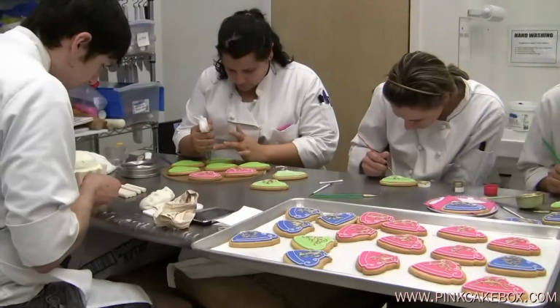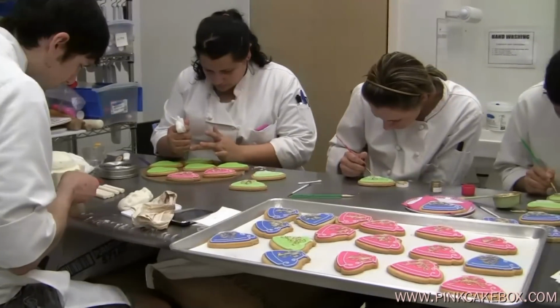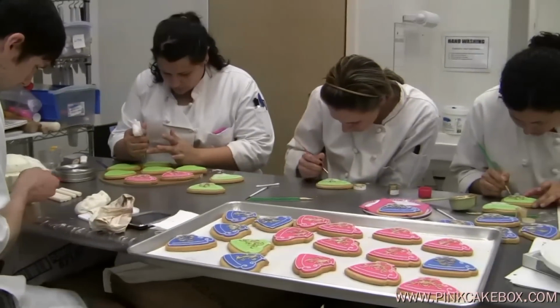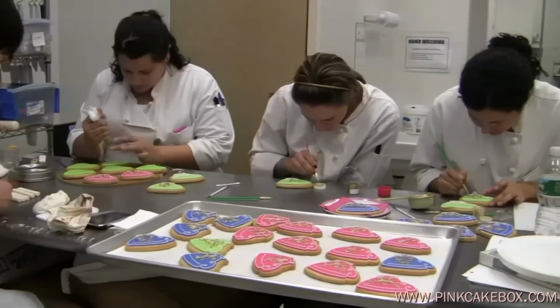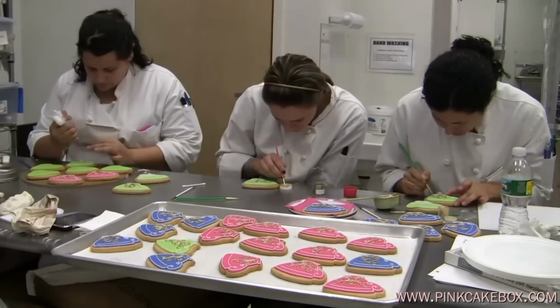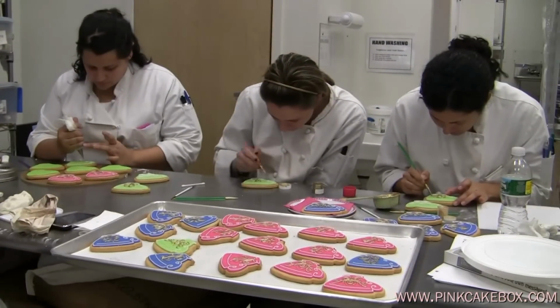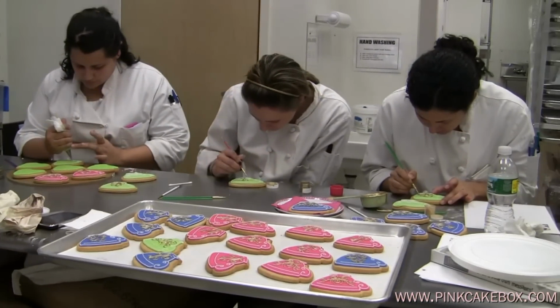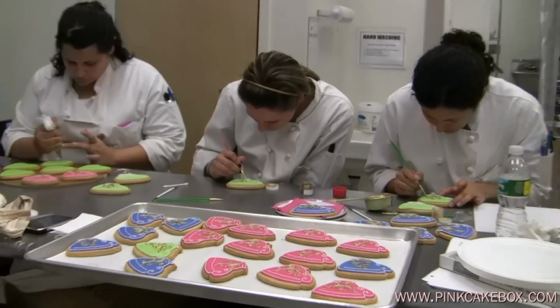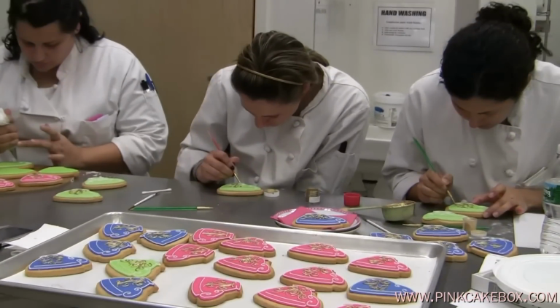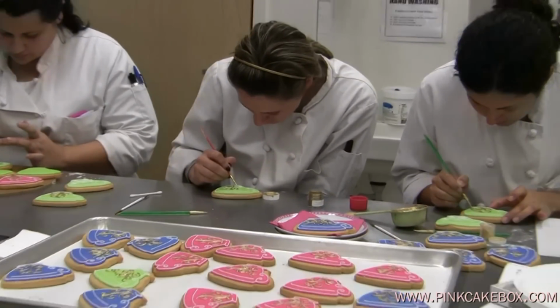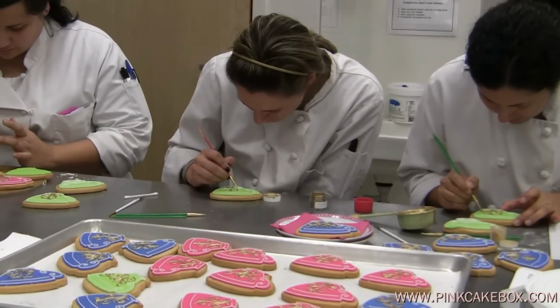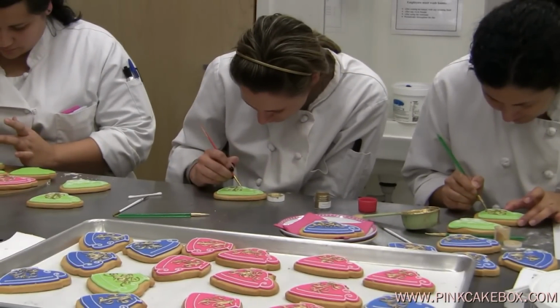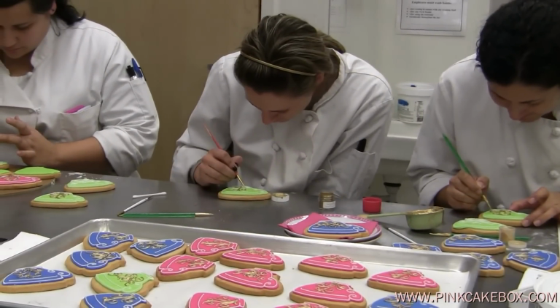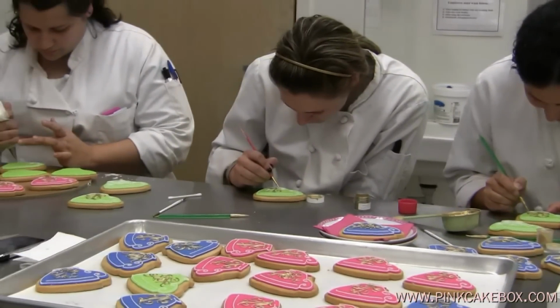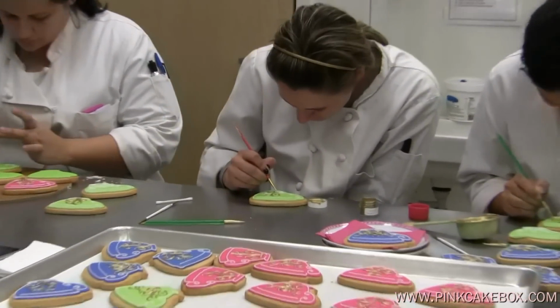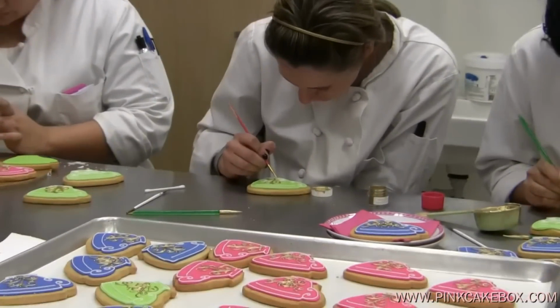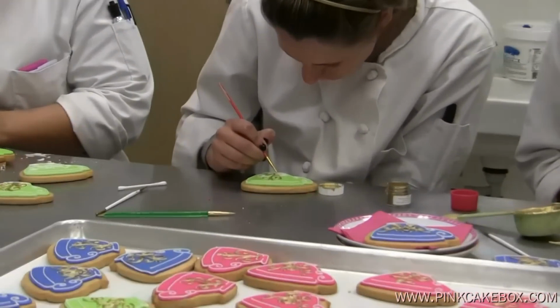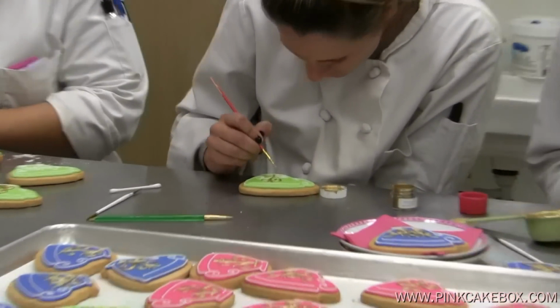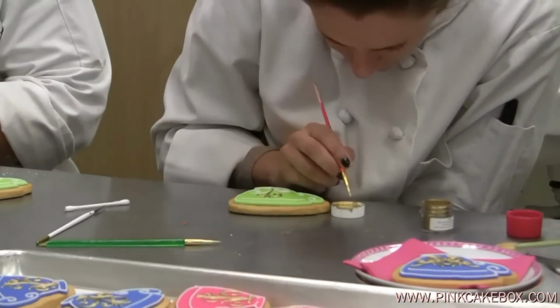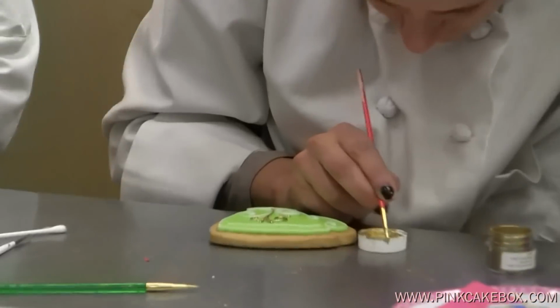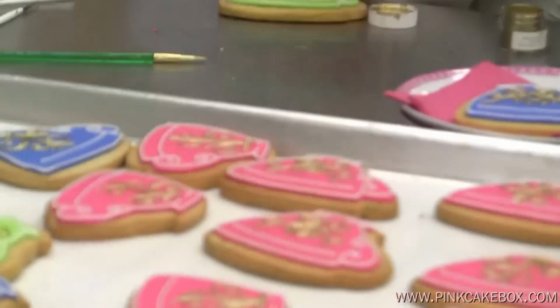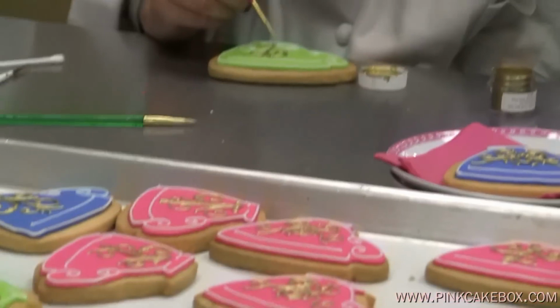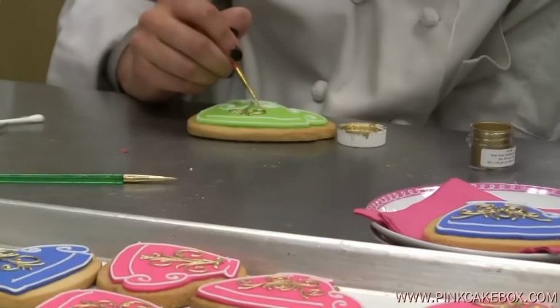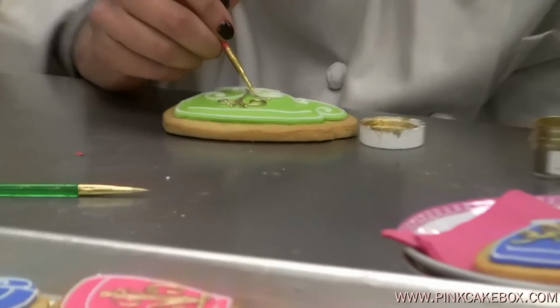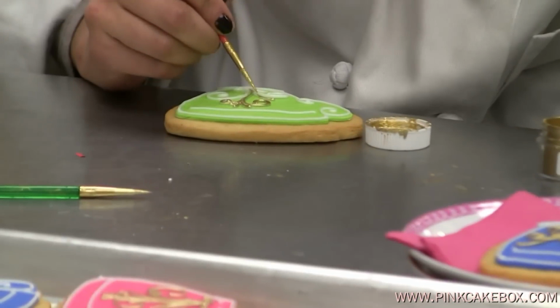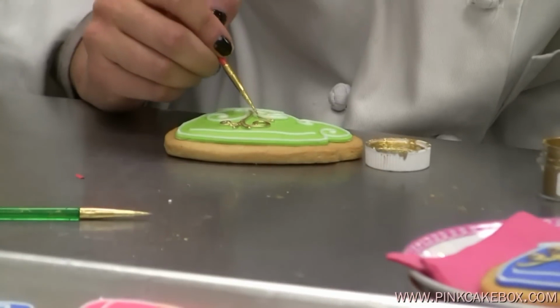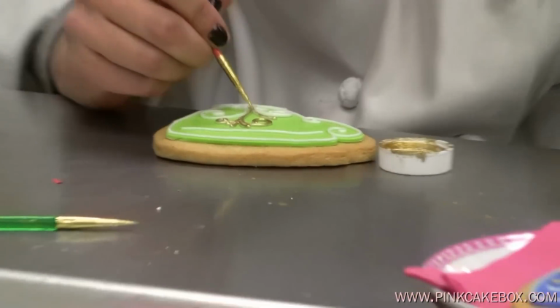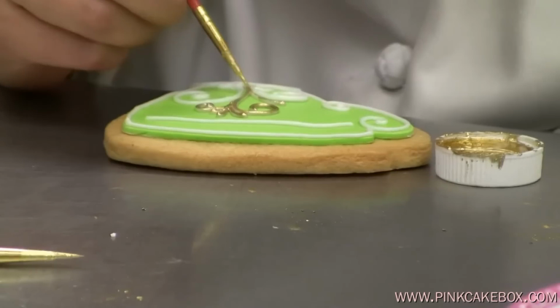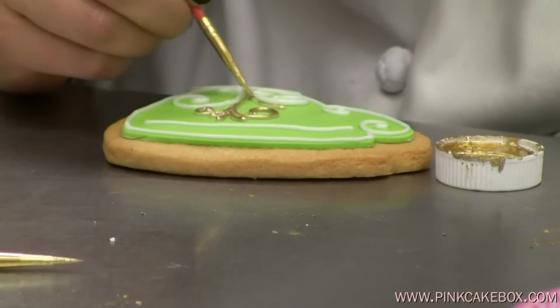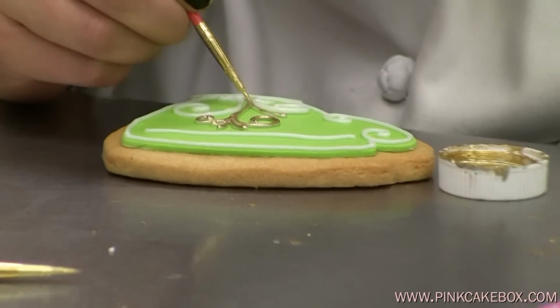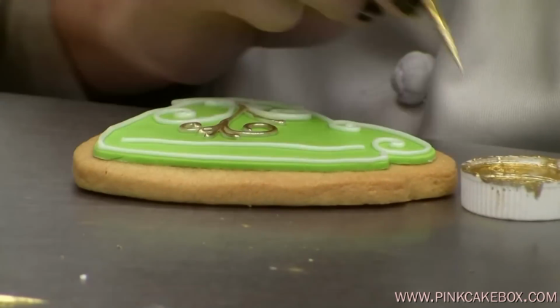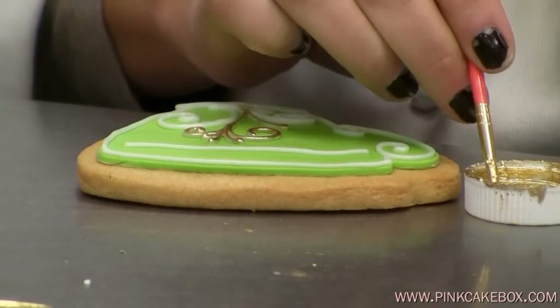Over here, Liz and Patricia are very carefully painting some edible gold glitter or highlighter onto the cookies to give them a gold effect.